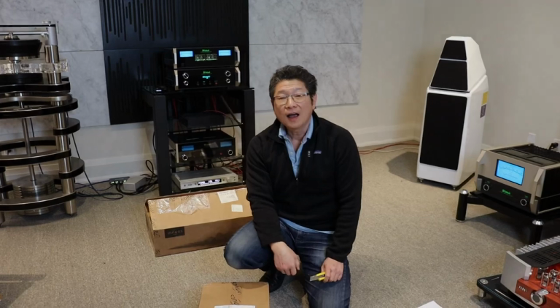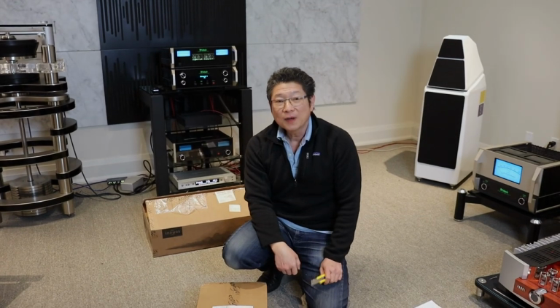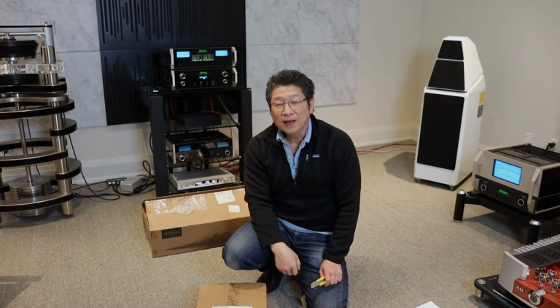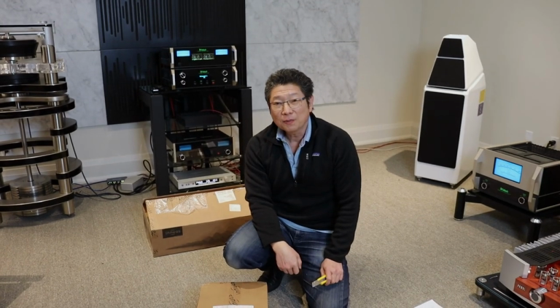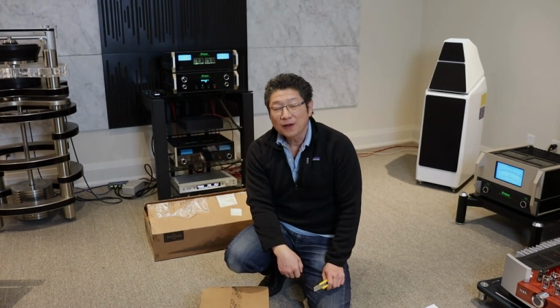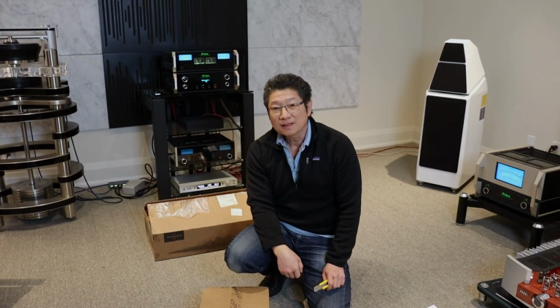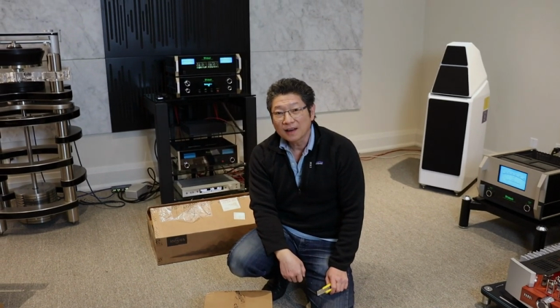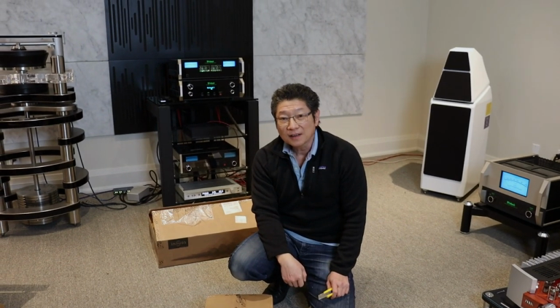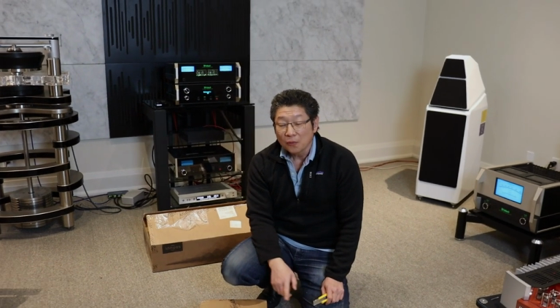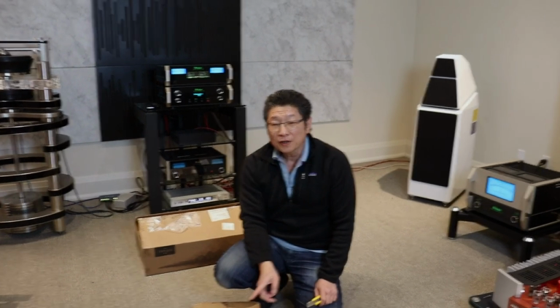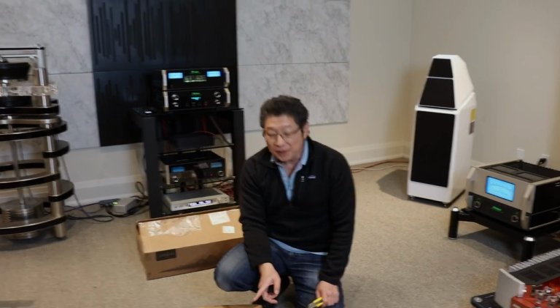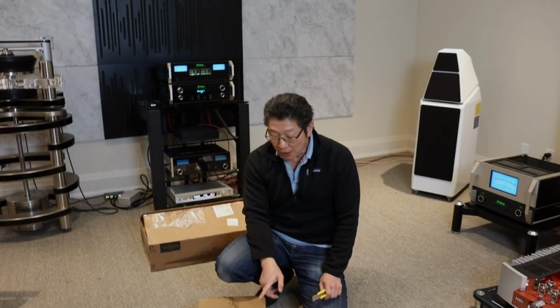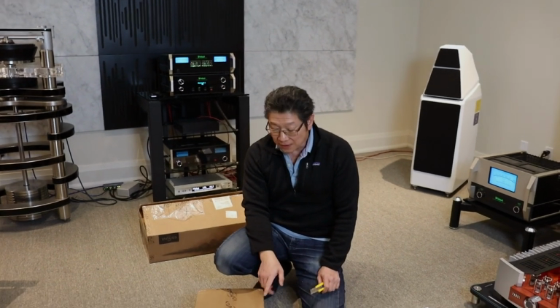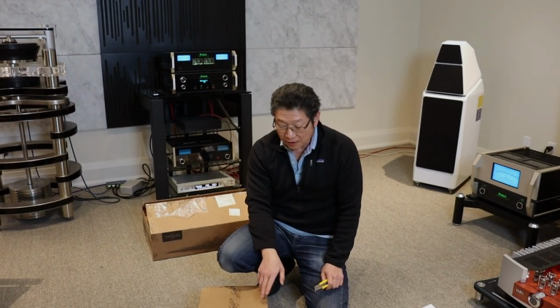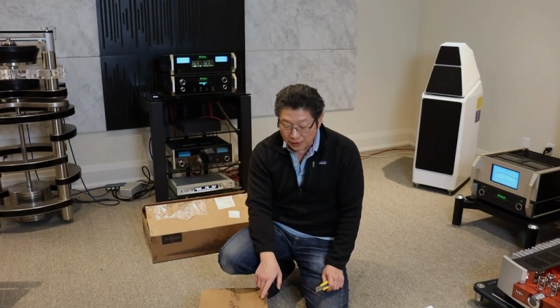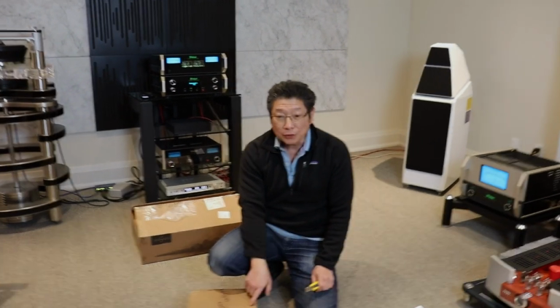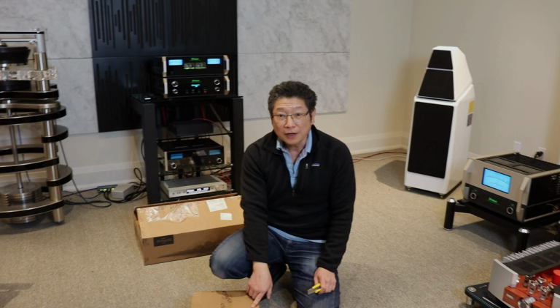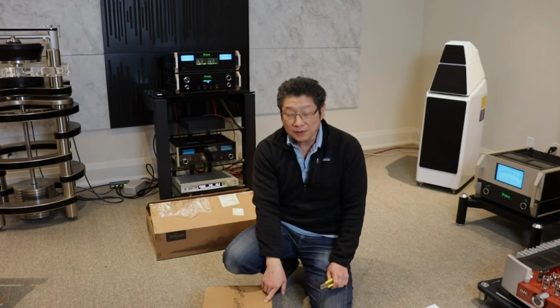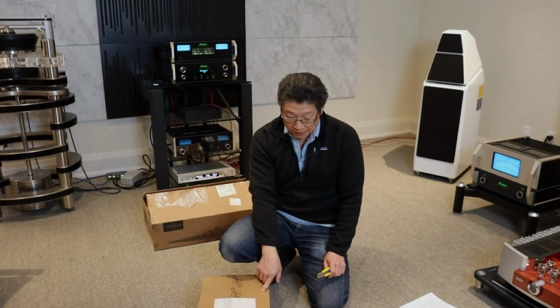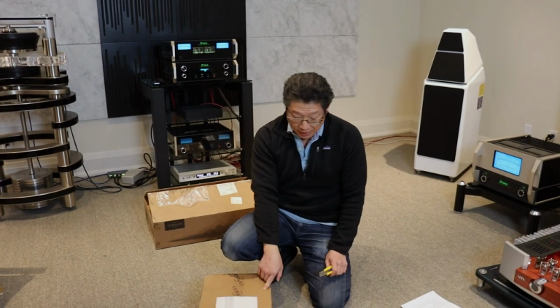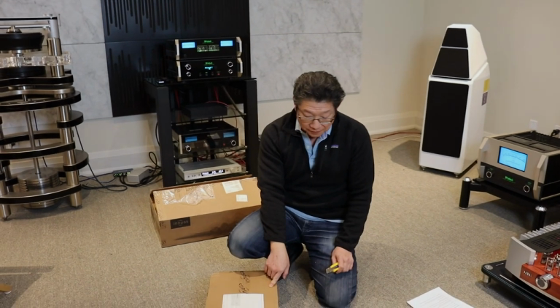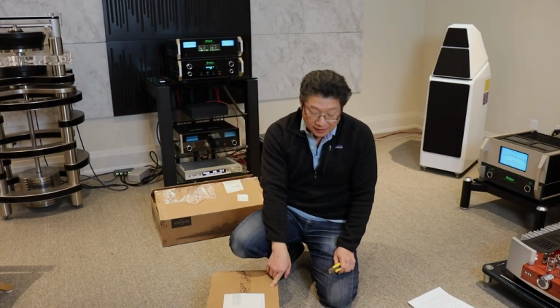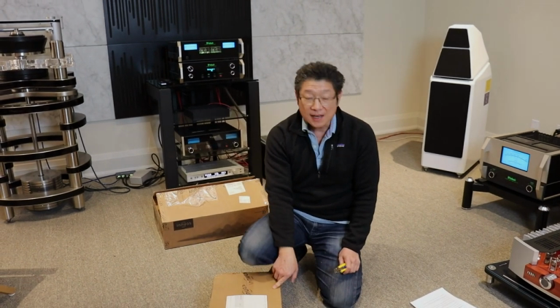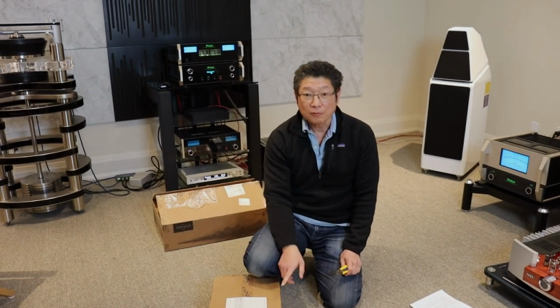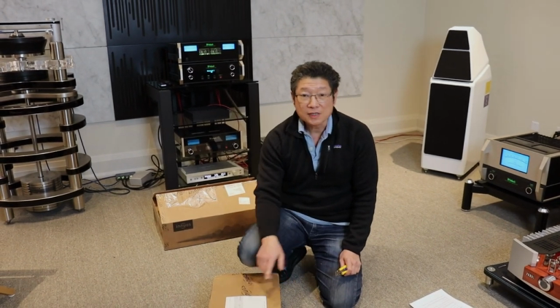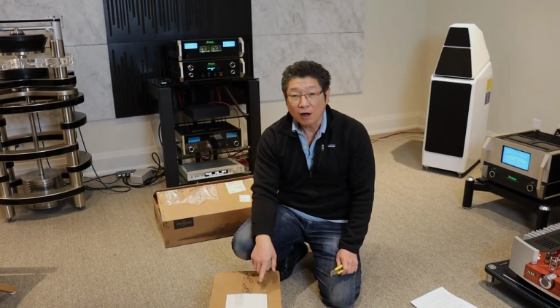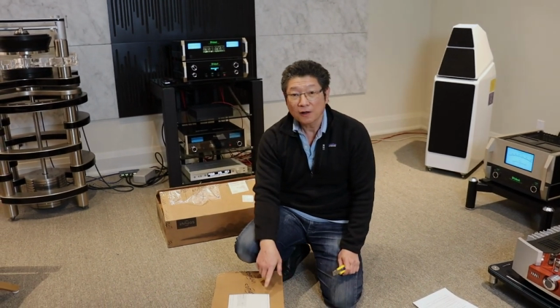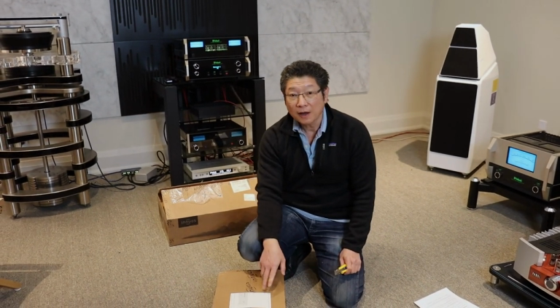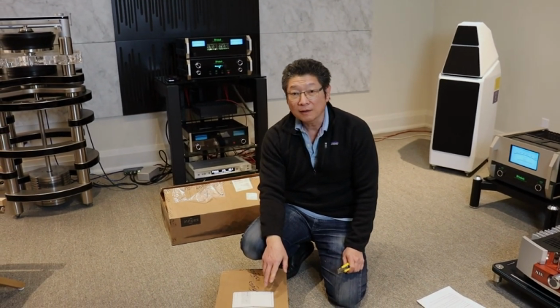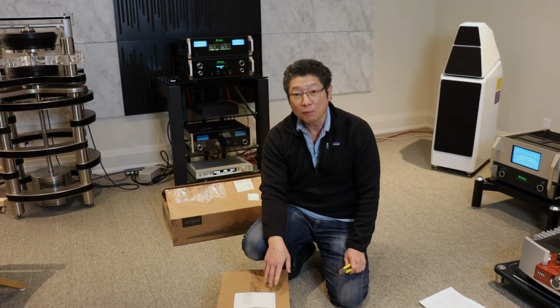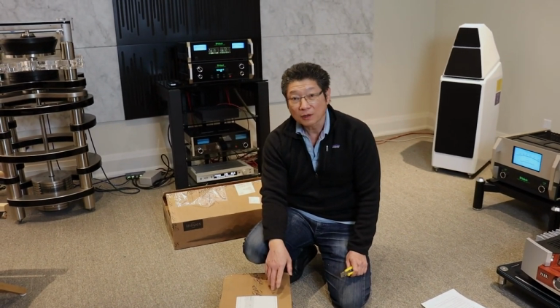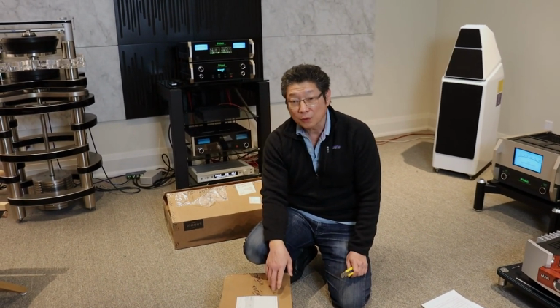Hi everyone, Adrian from Audio Excellence Canada. We're going to do the unboxing of the new Innuos Phoenix Net, which is an audiophile grade network switch.